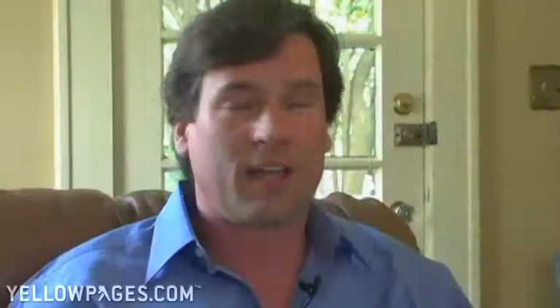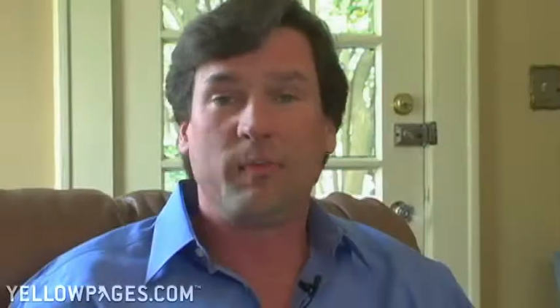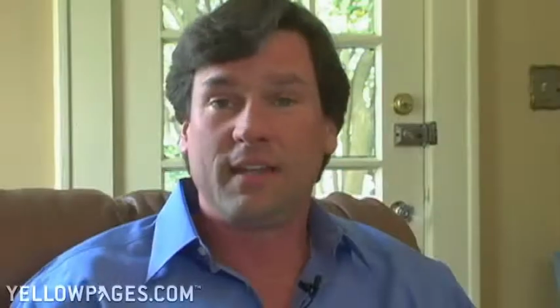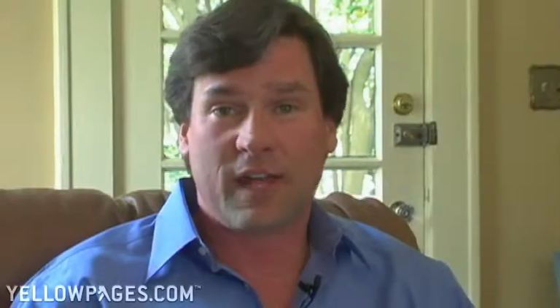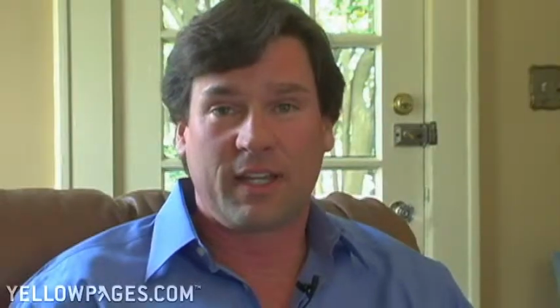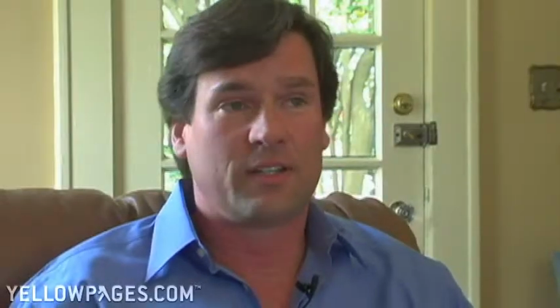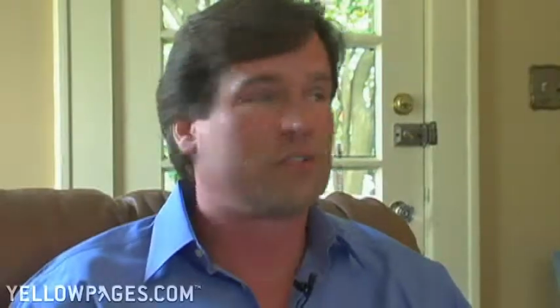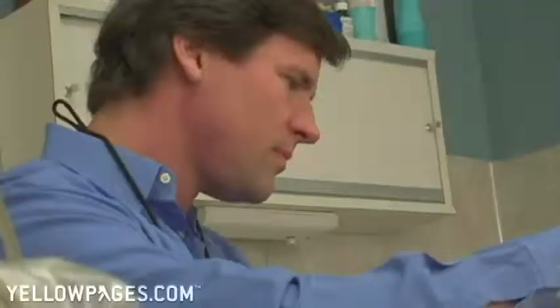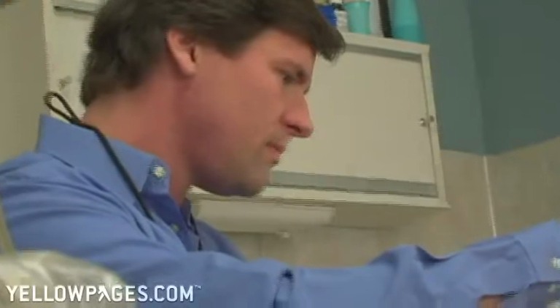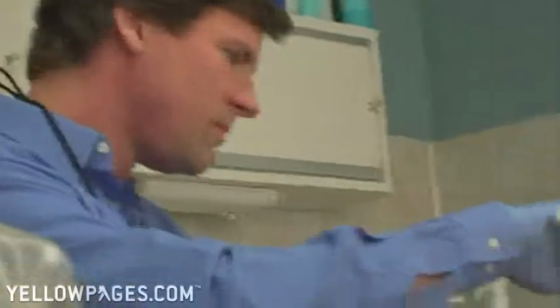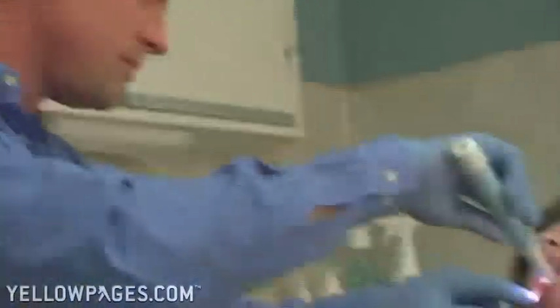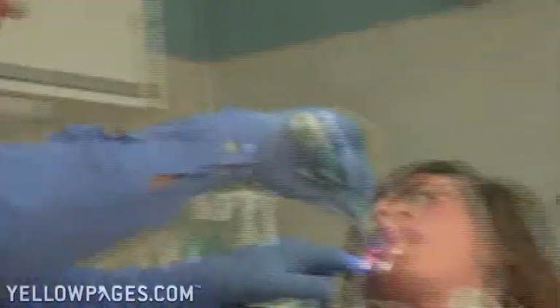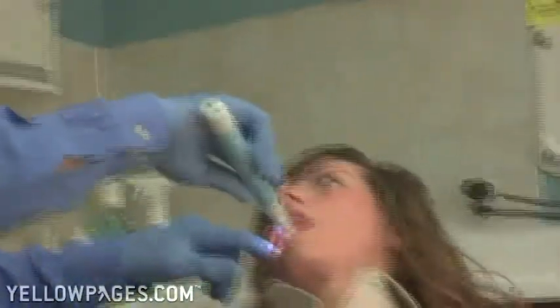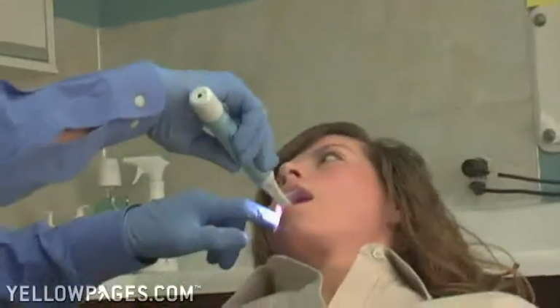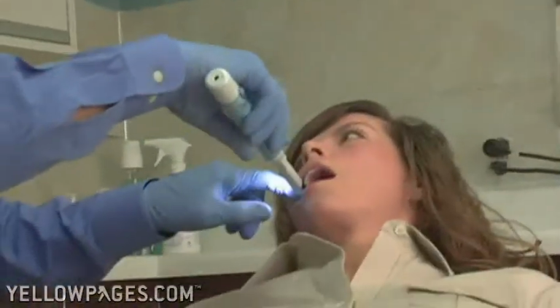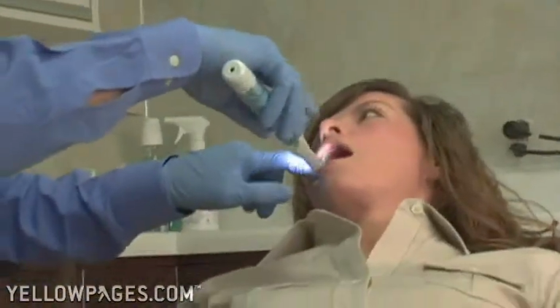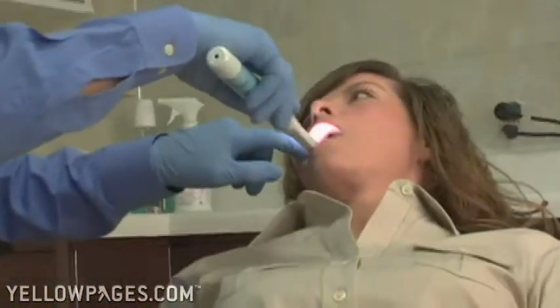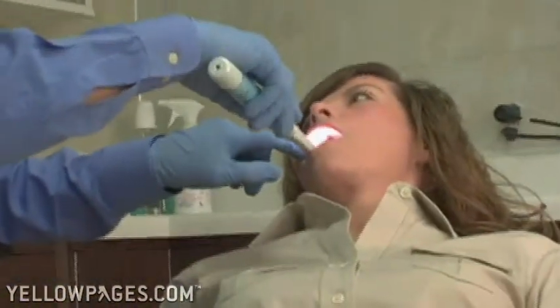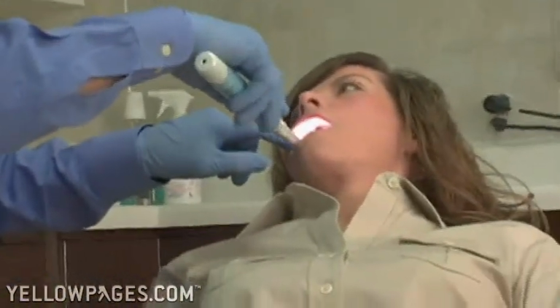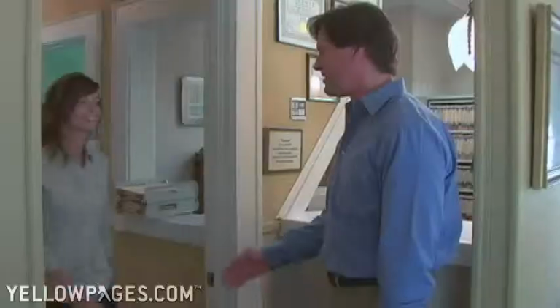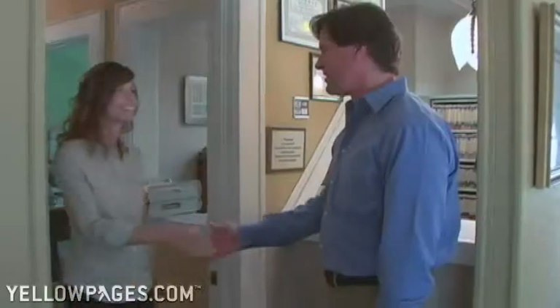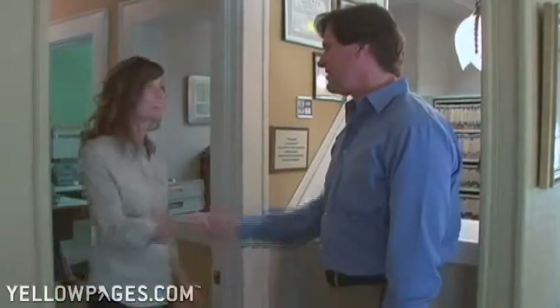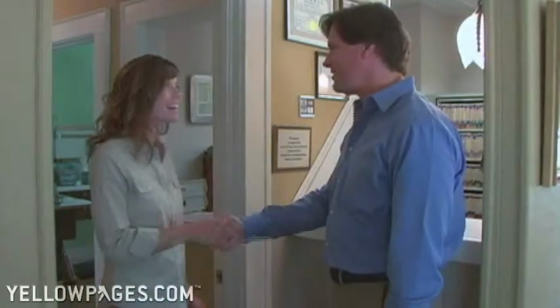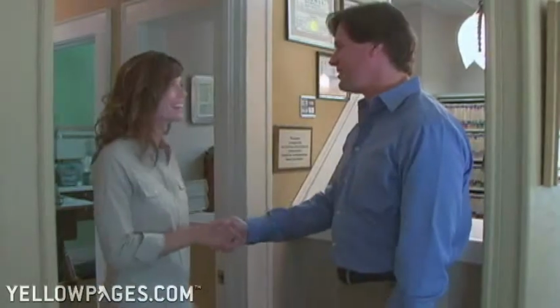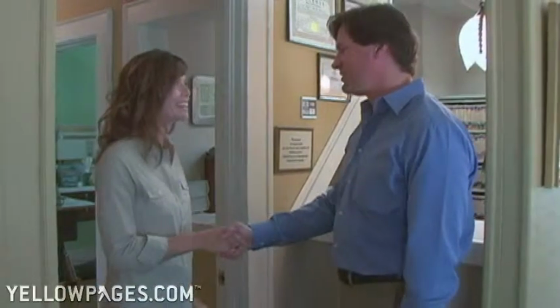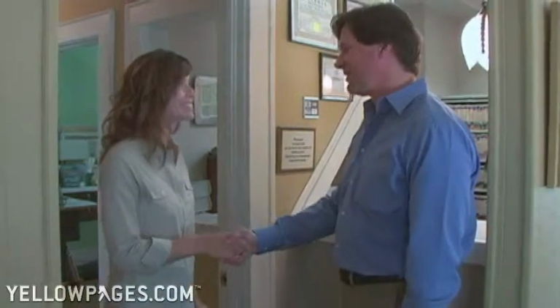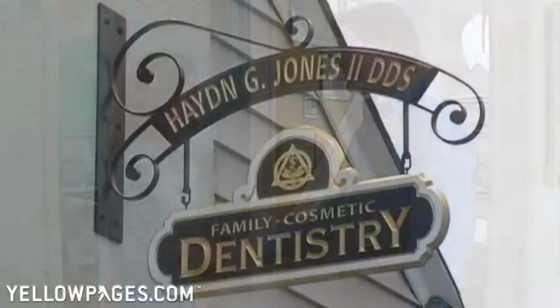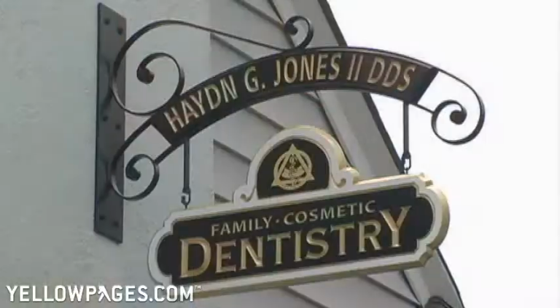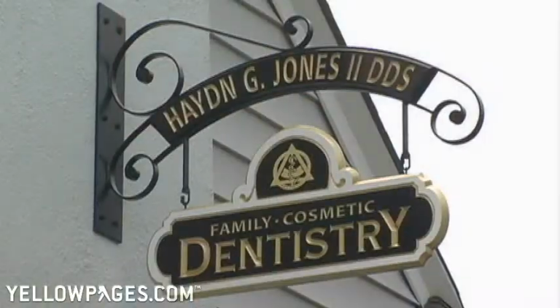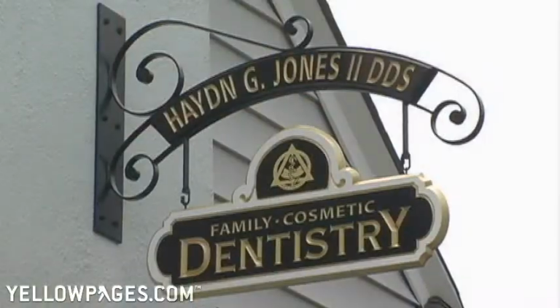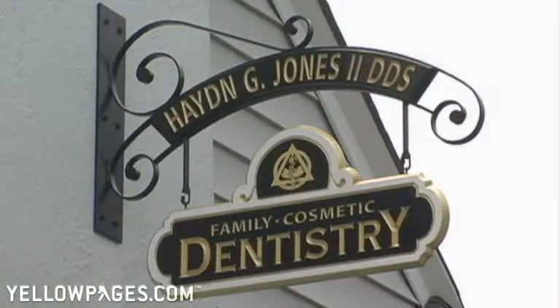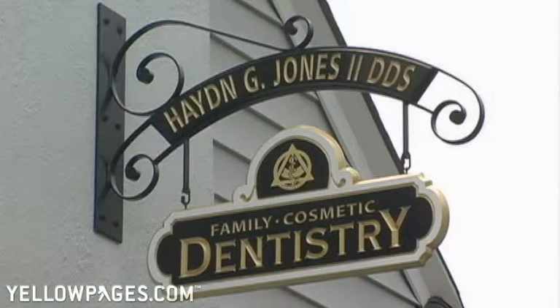There's a lot of immediate gratification dentistry. We fix somebody's front tooth — they can't smile — they leave the office smiling, and that's very satisfying for me.